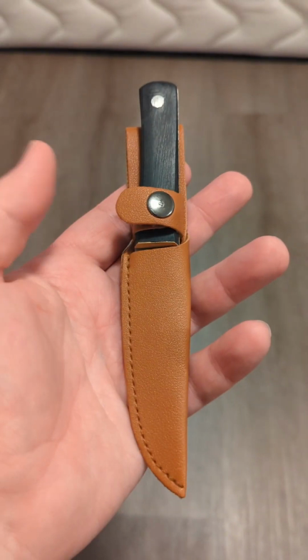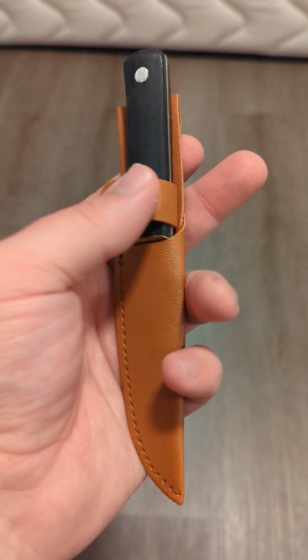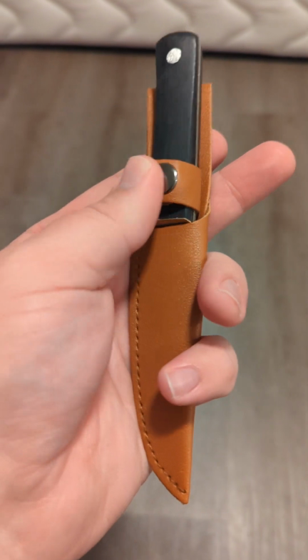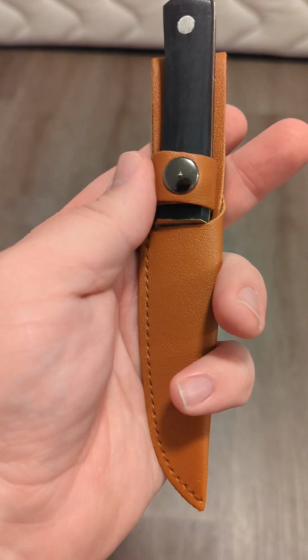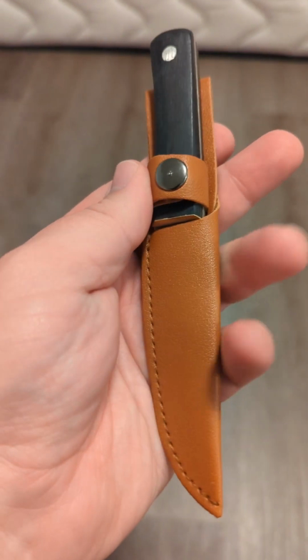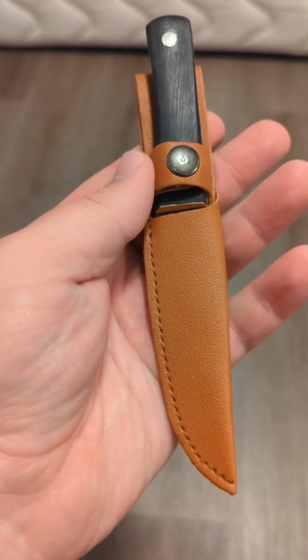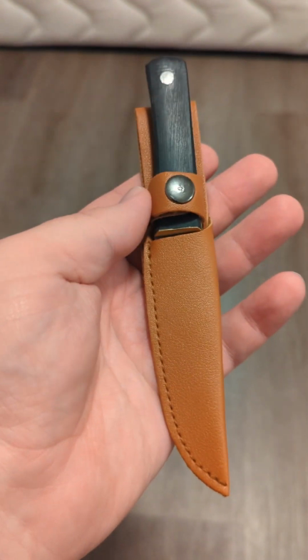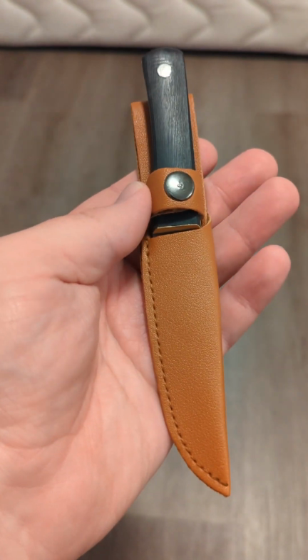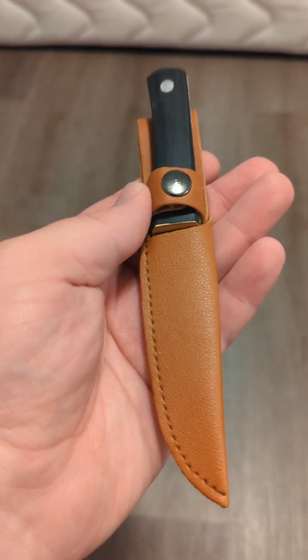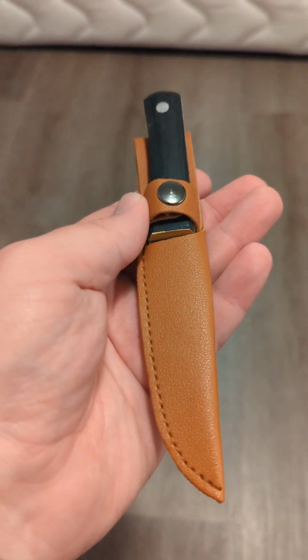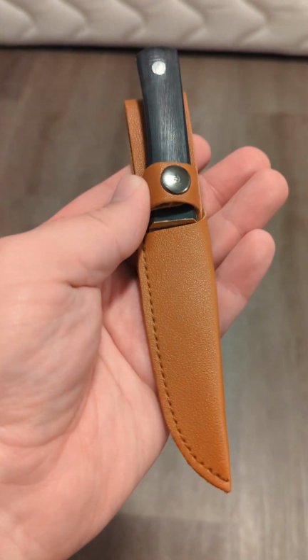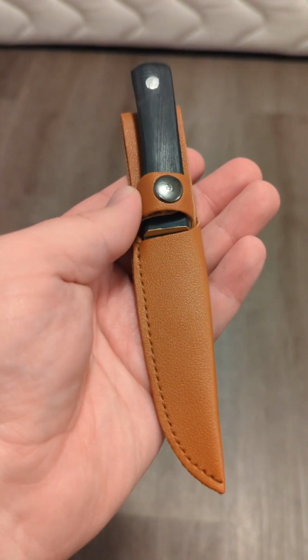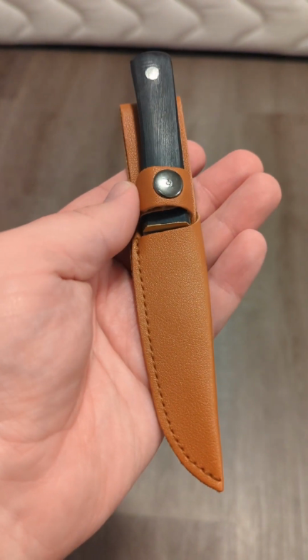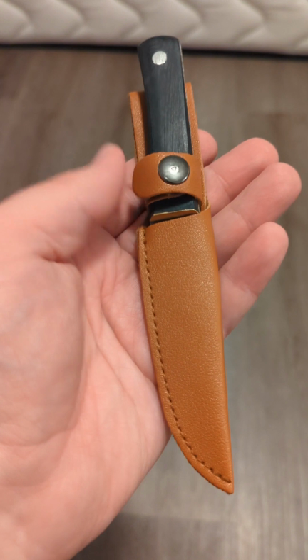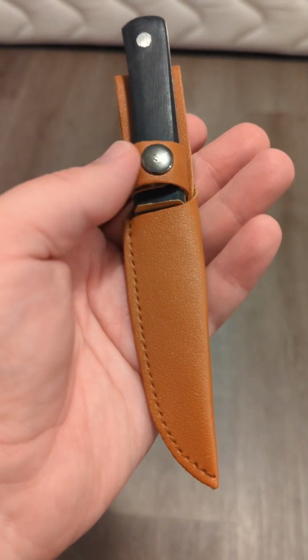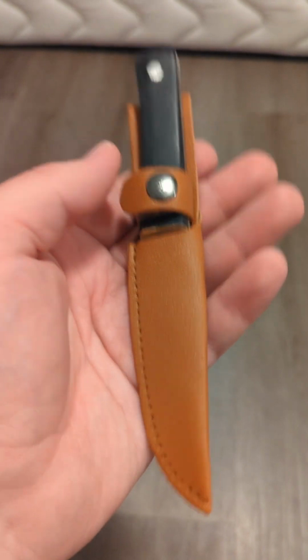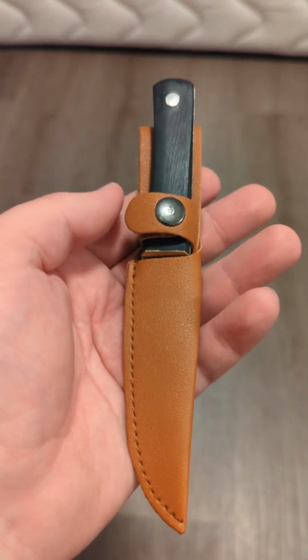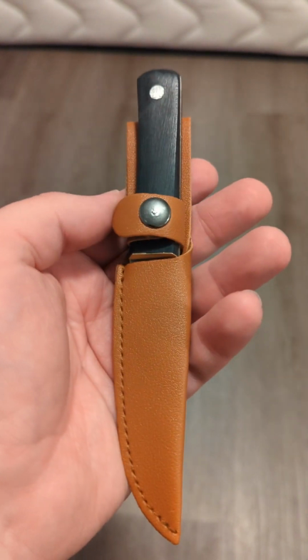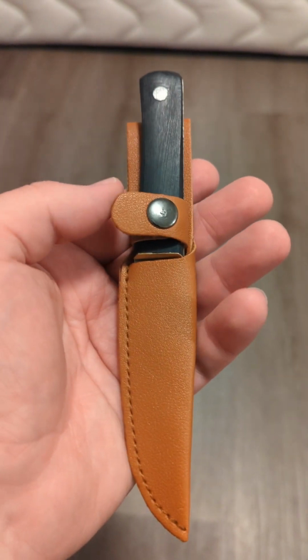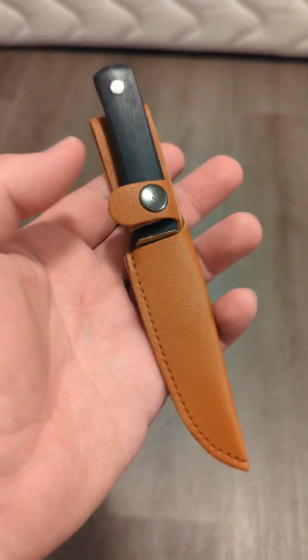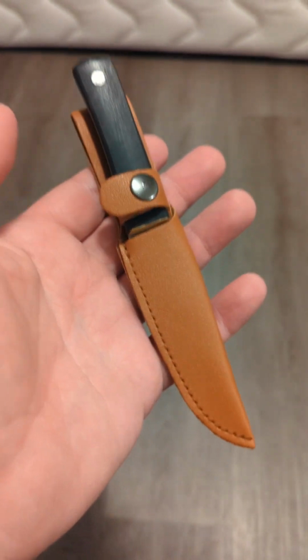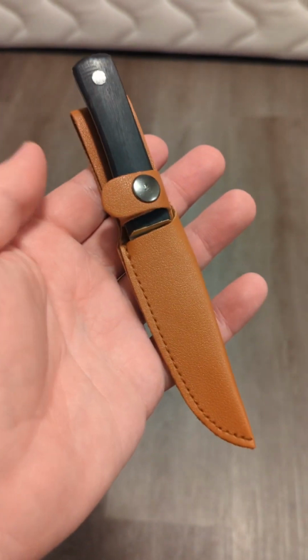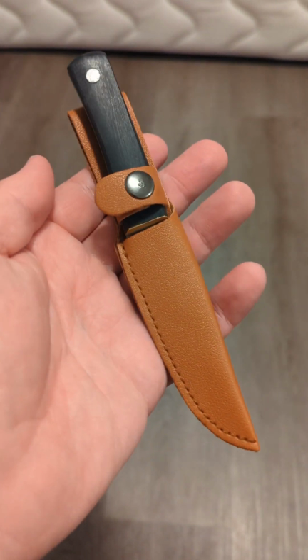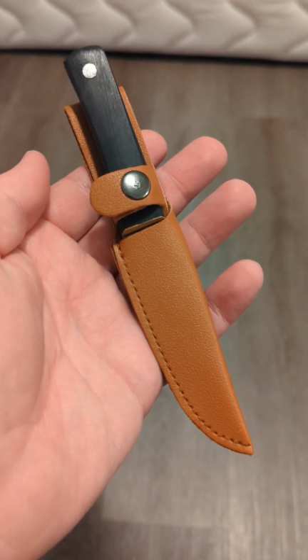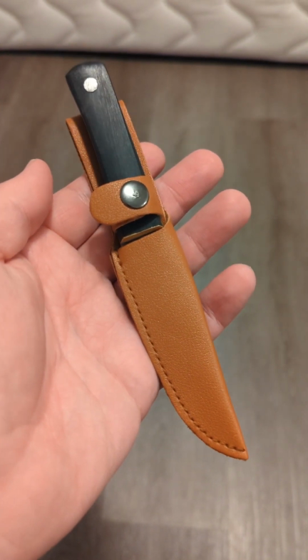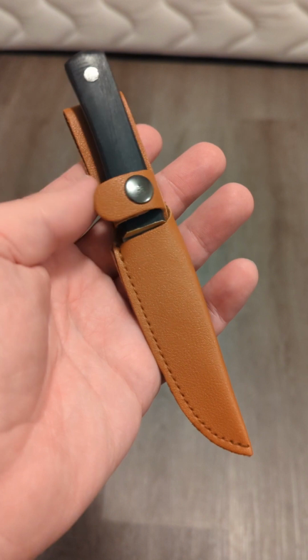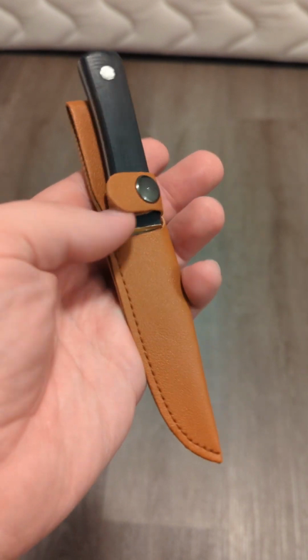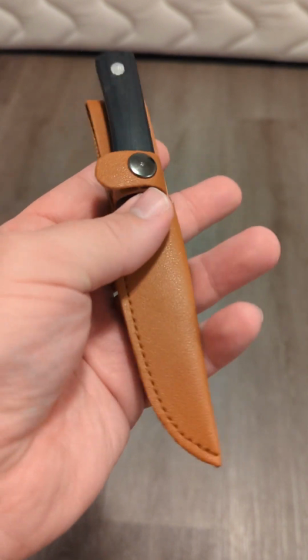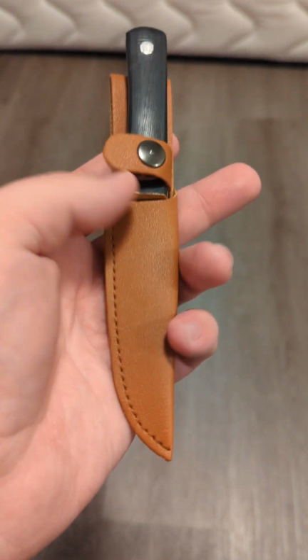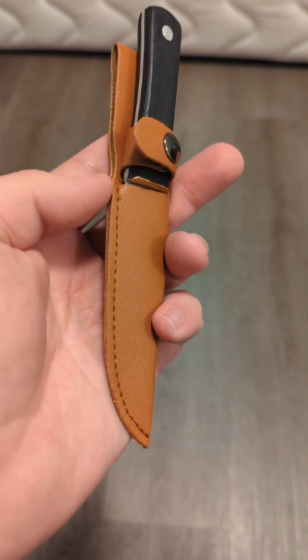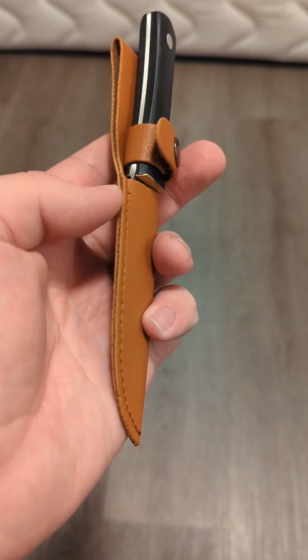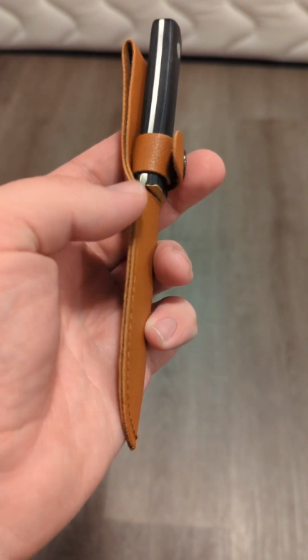I got on Temu — you can see the videos, I have a playlist of this knife — and I bought this knife for a little over $4. Let me give you my impressions on it. First off, let's talk about the sheath.